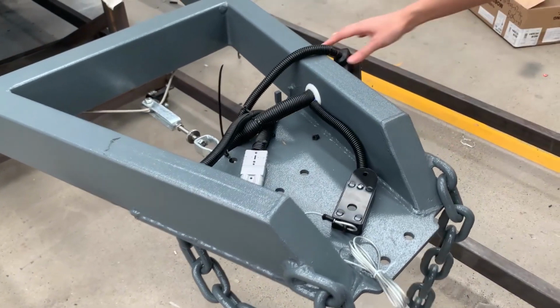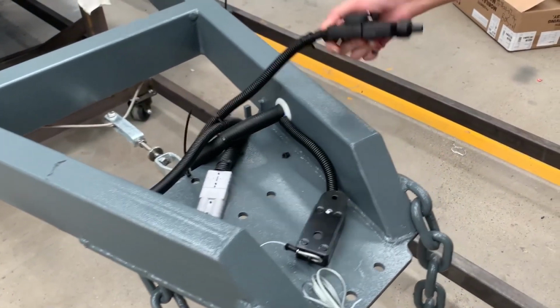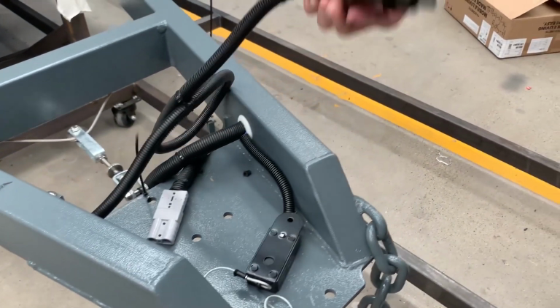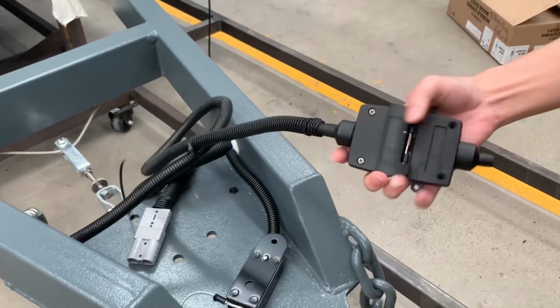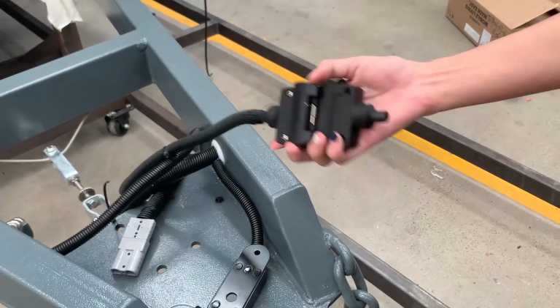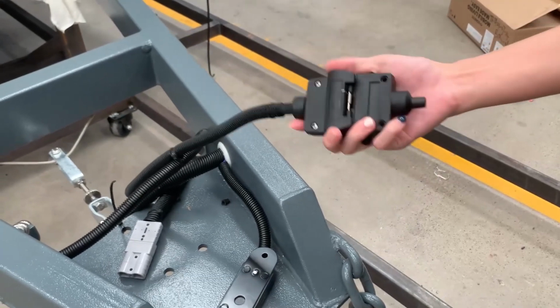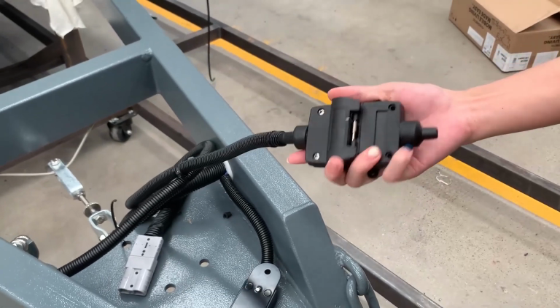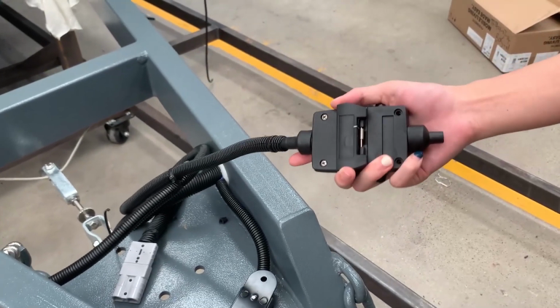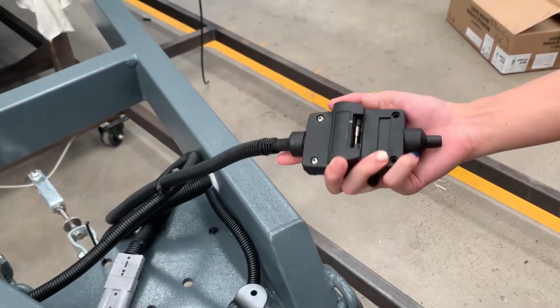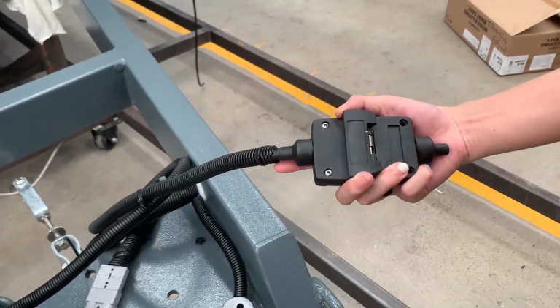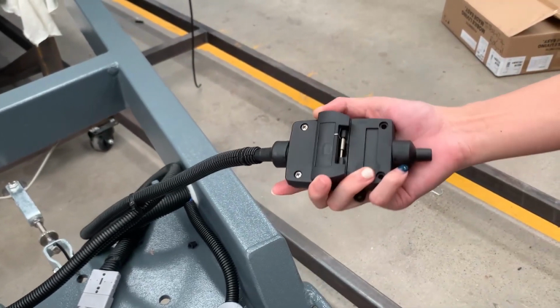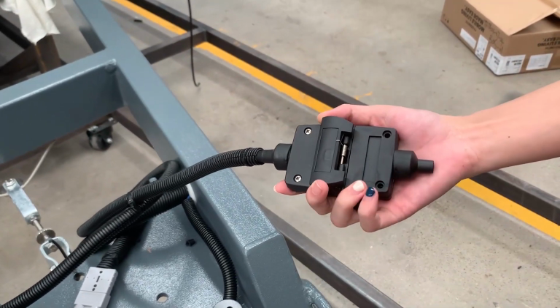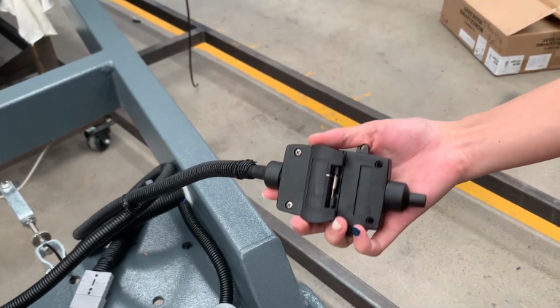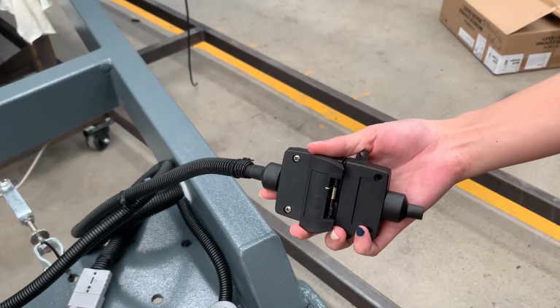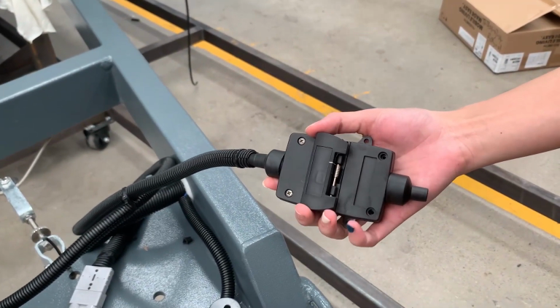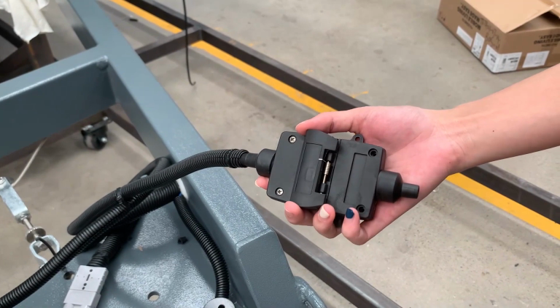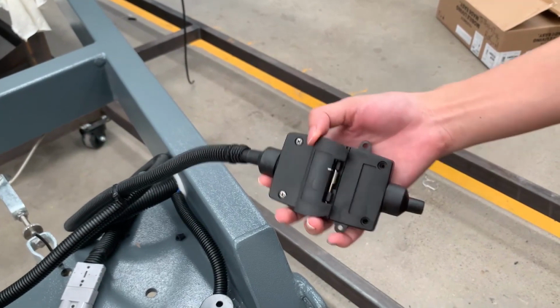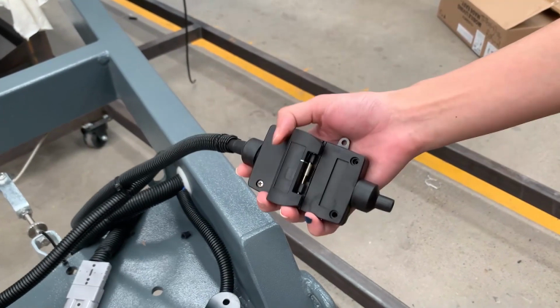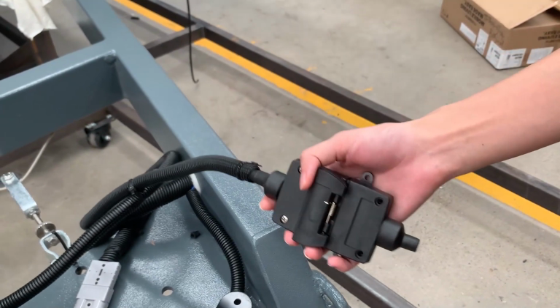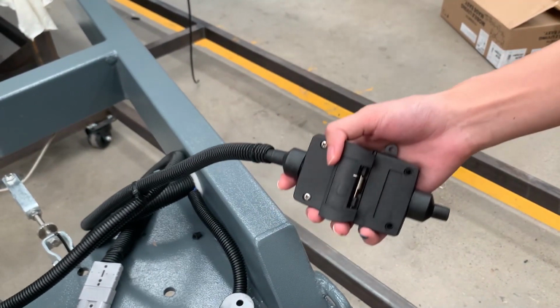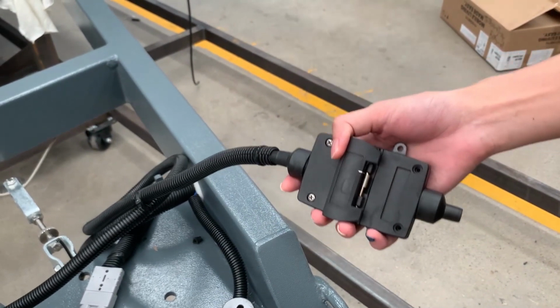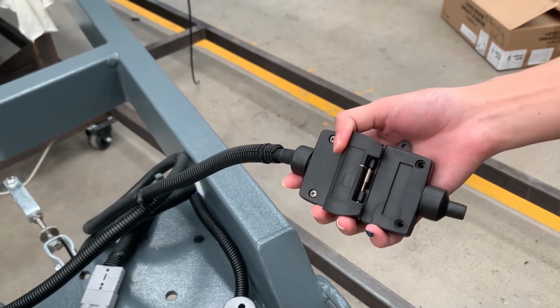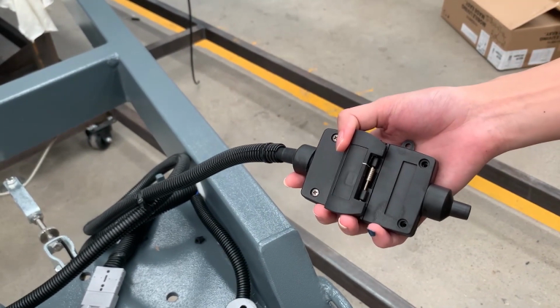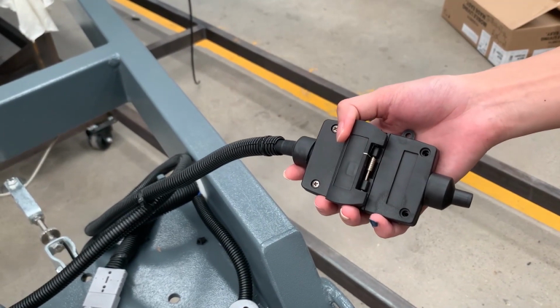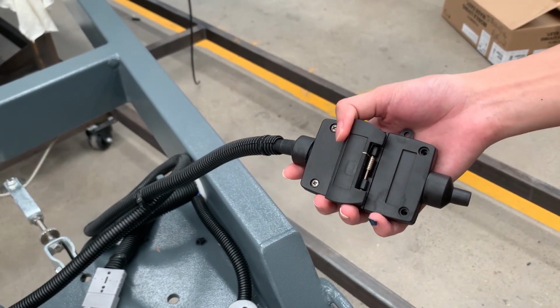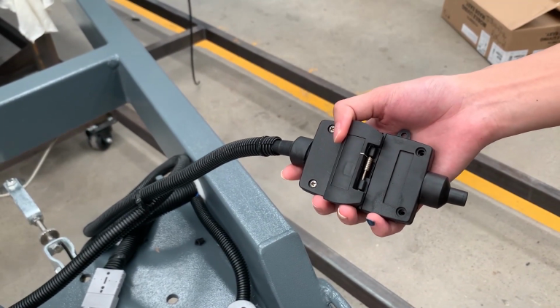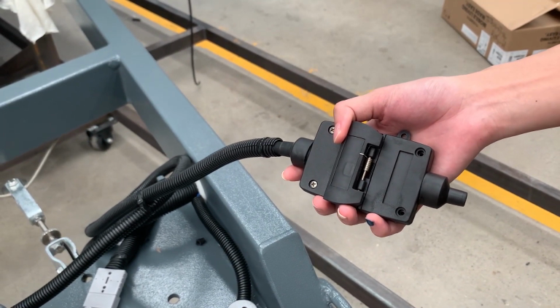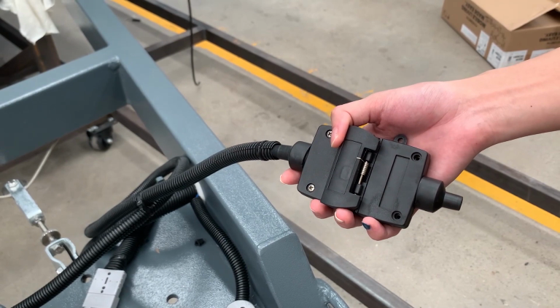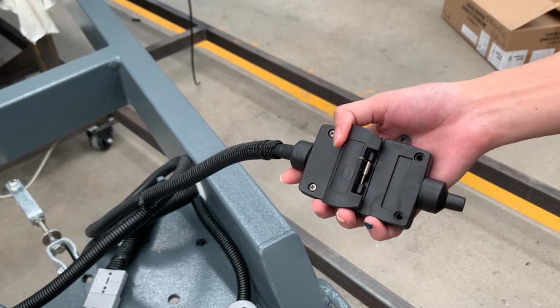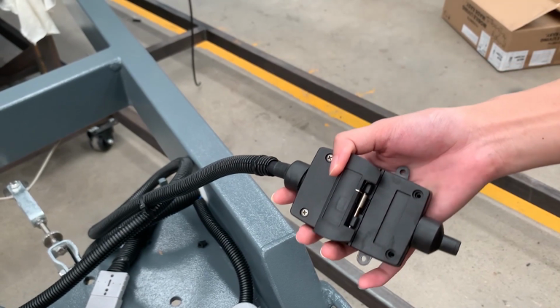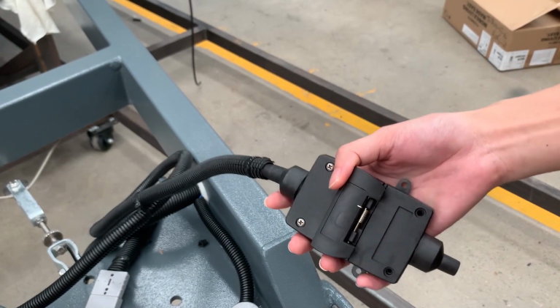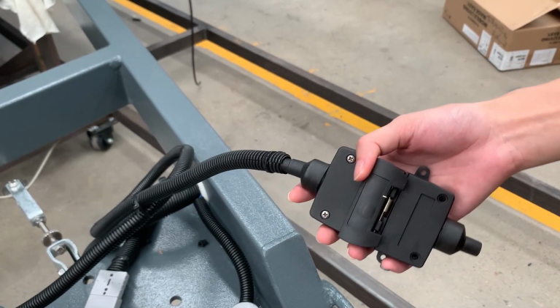This is our 7-pin circle connector, which also connects to the car to provide light and power to the trailer.